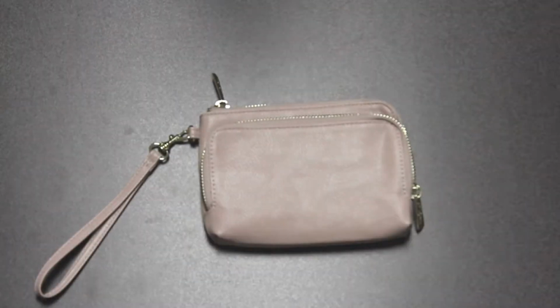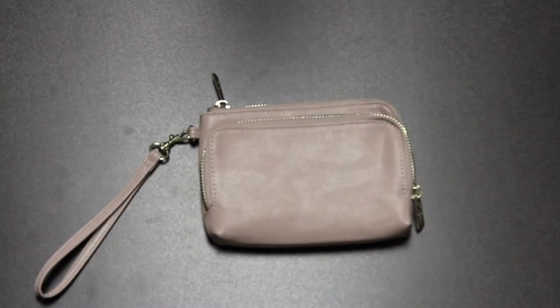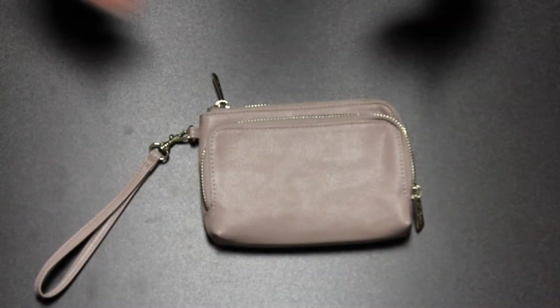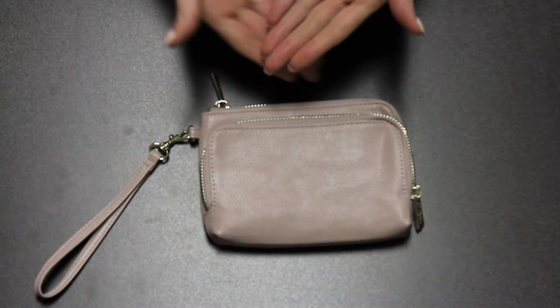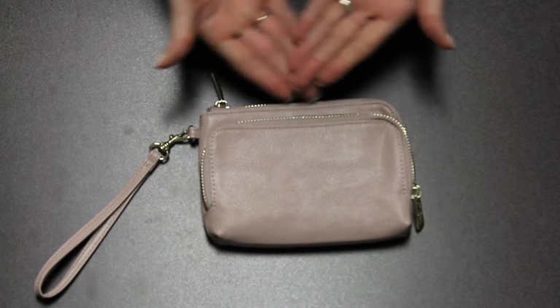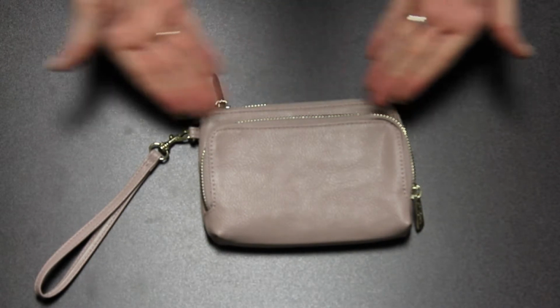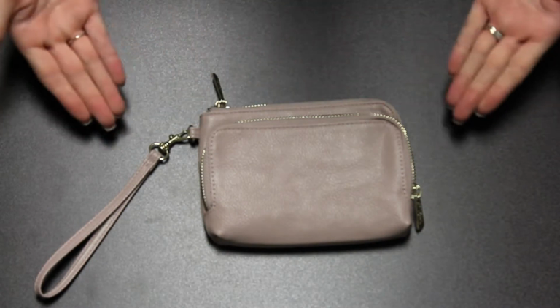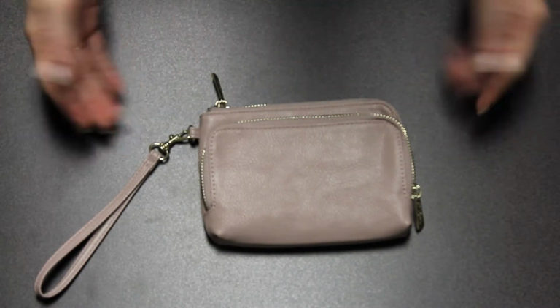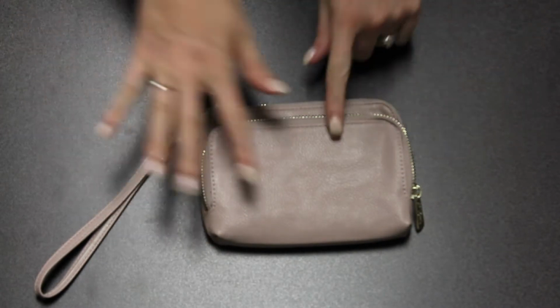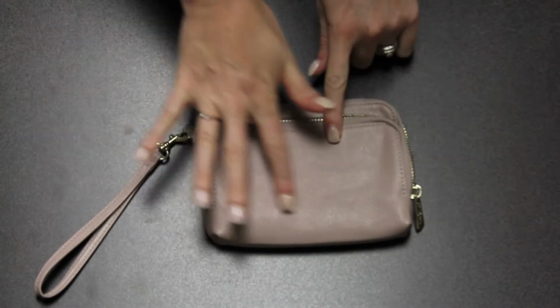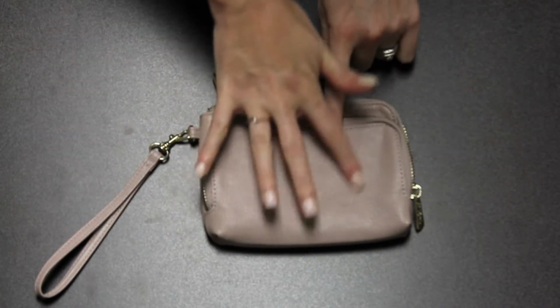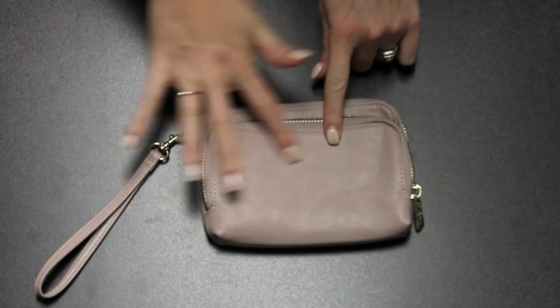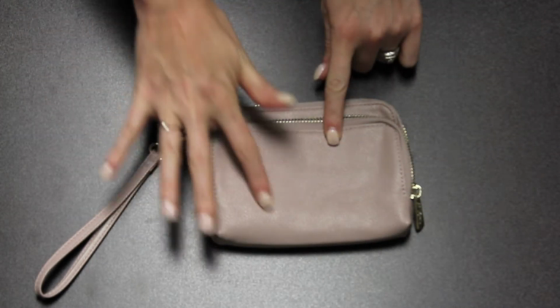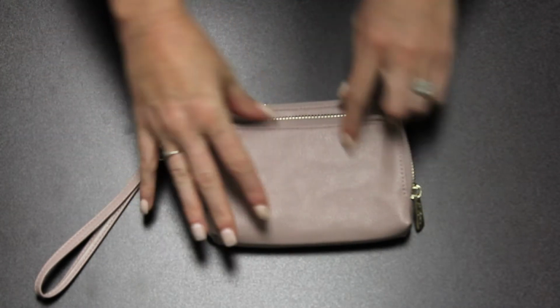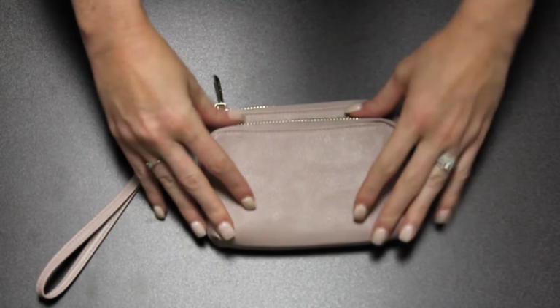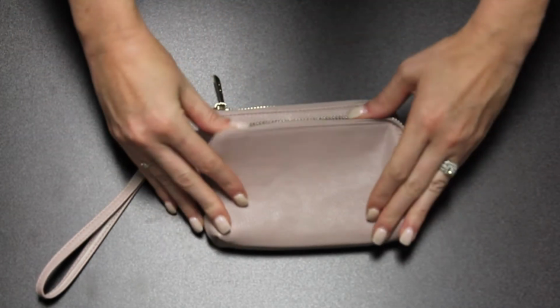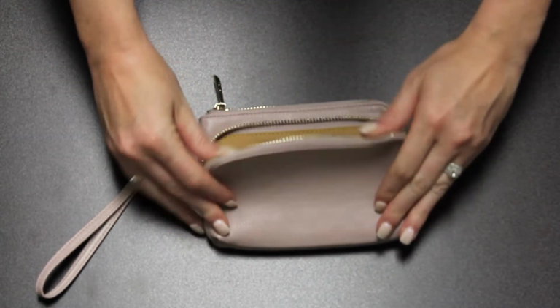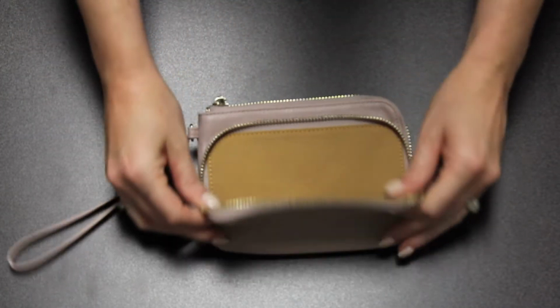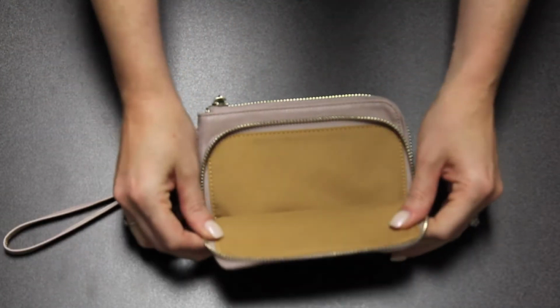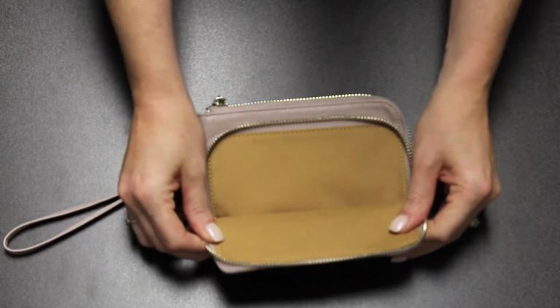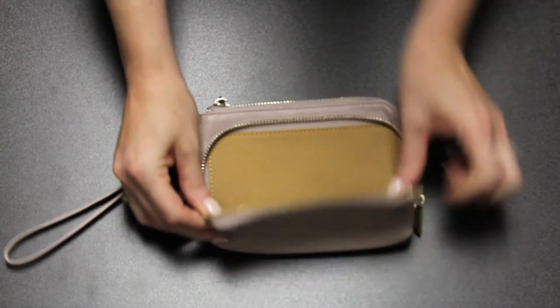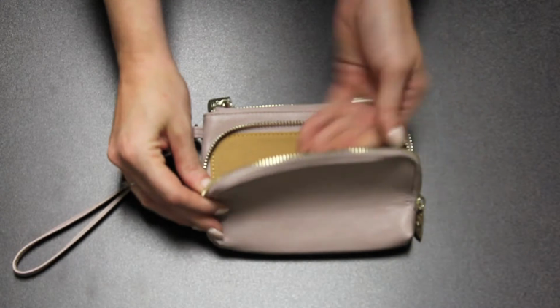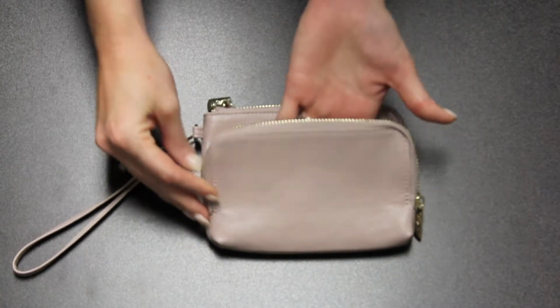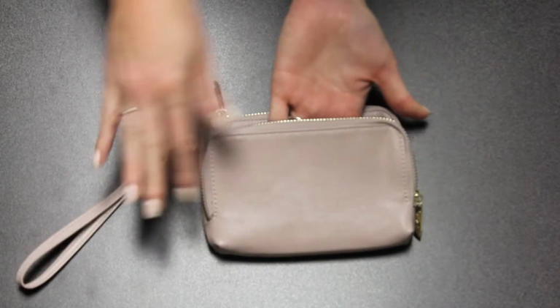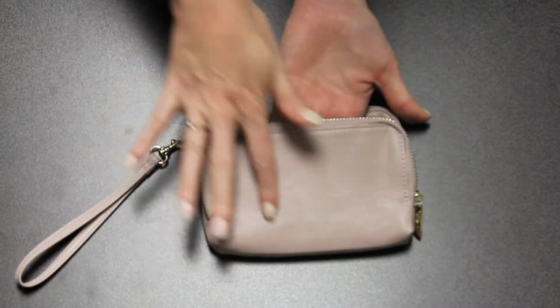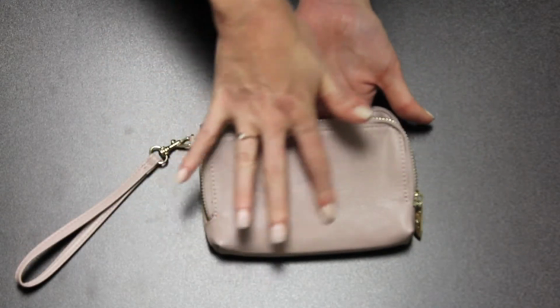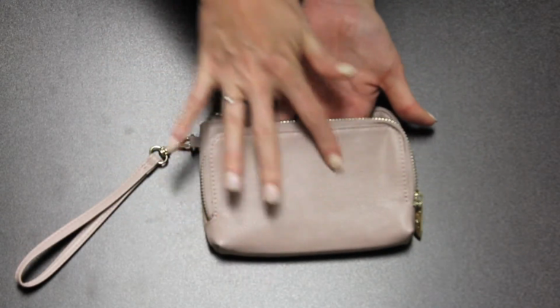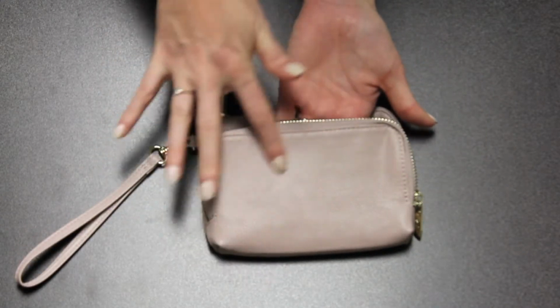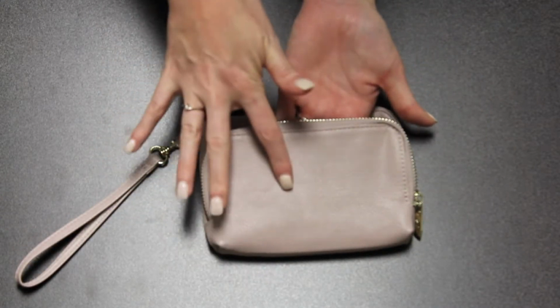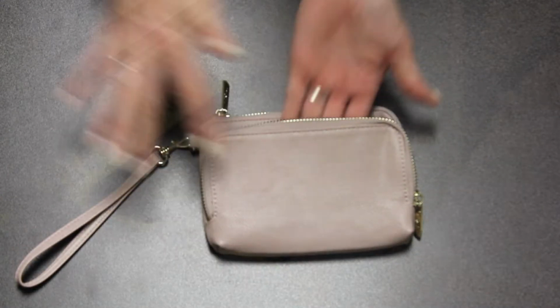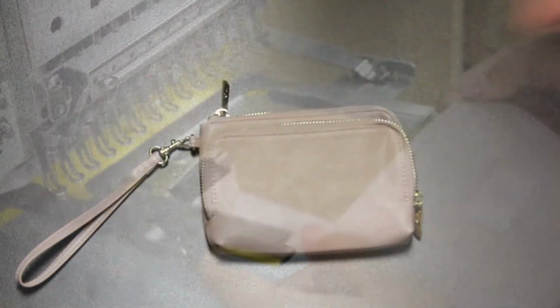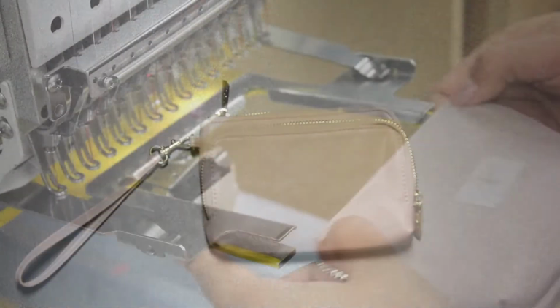Here we have our M845VL Sloan Wristlet. To begin, unzip the front flap and your monogram will go here, centered with the wrist strap to the left.